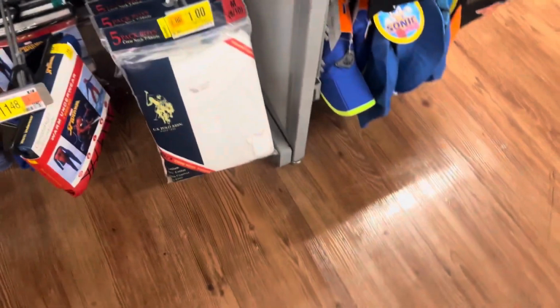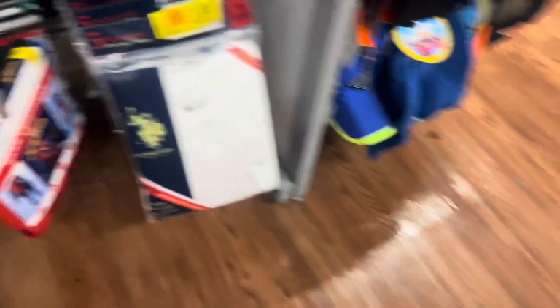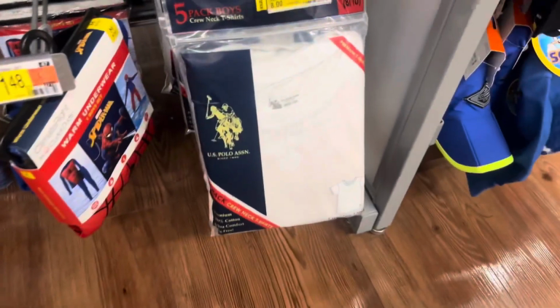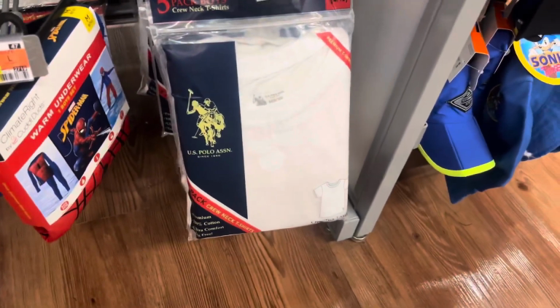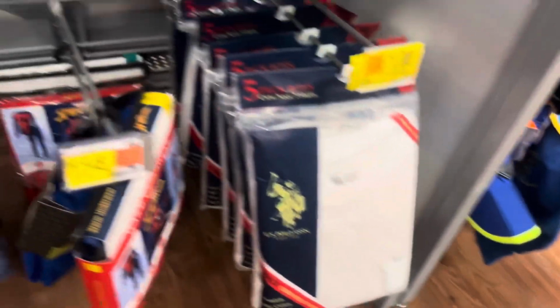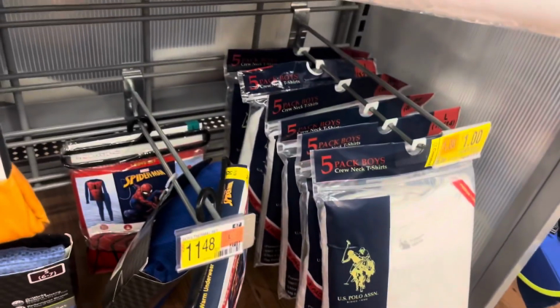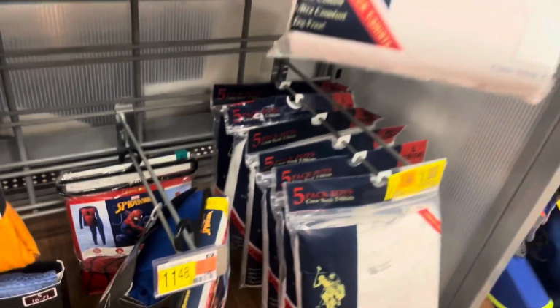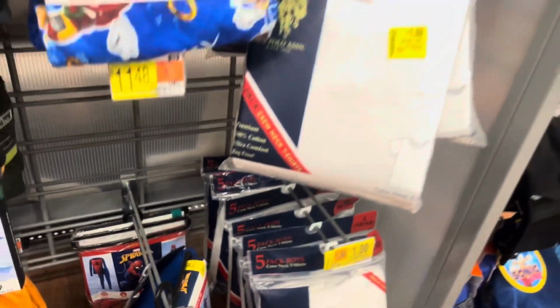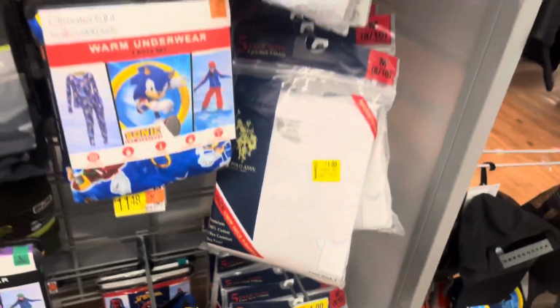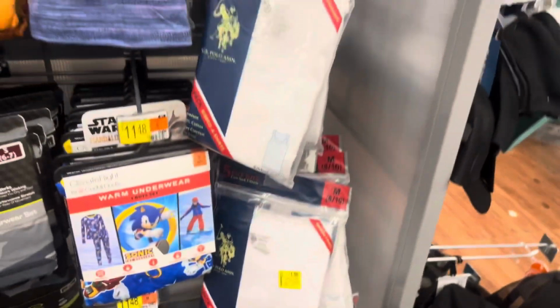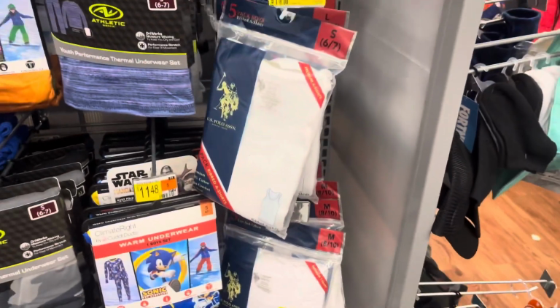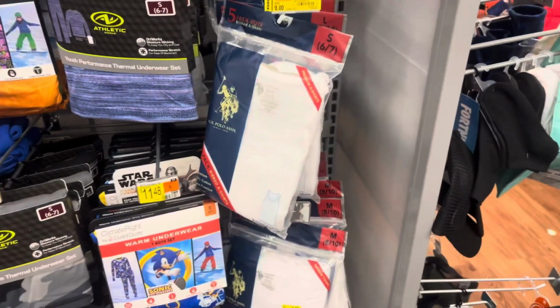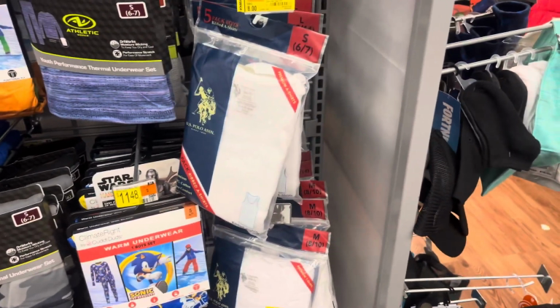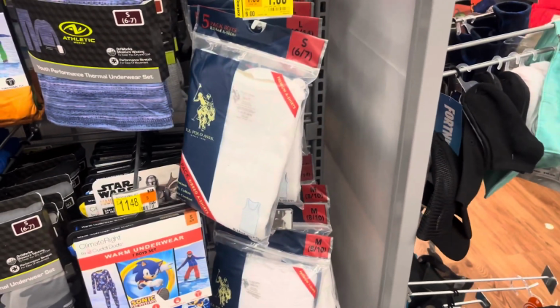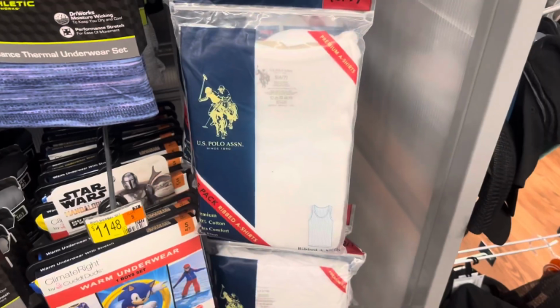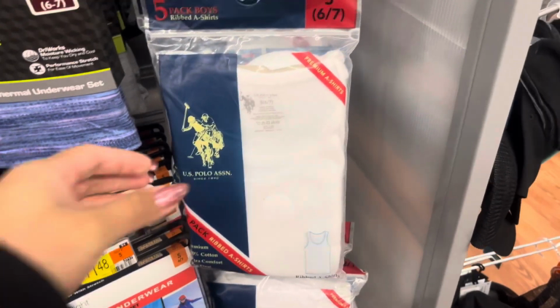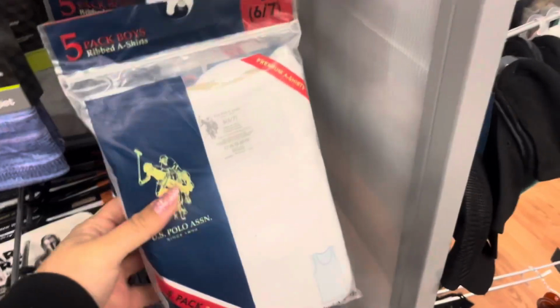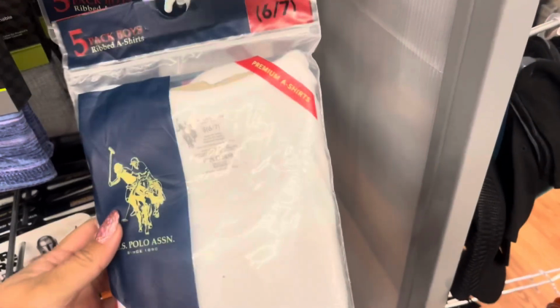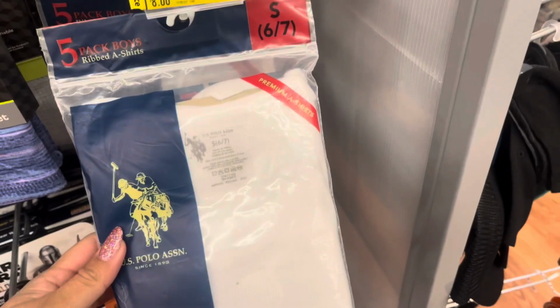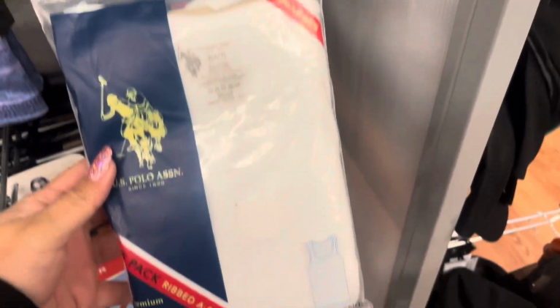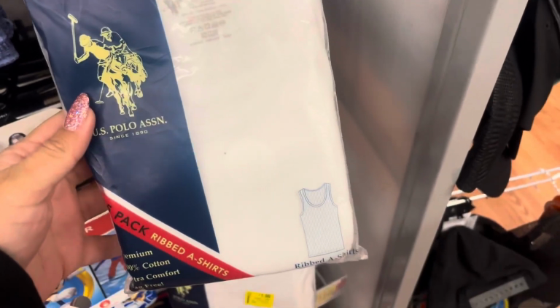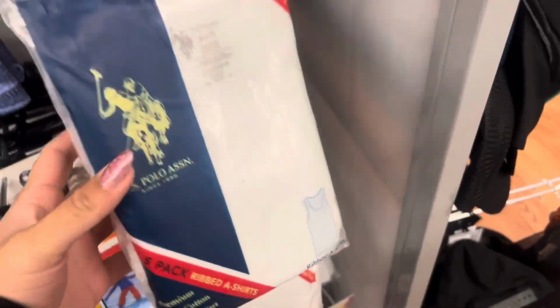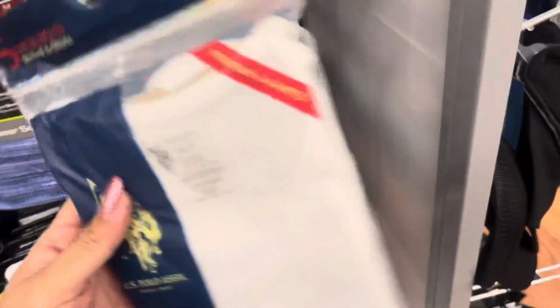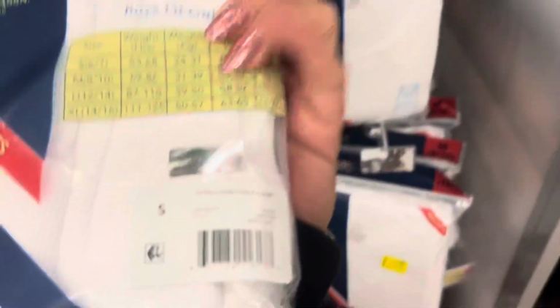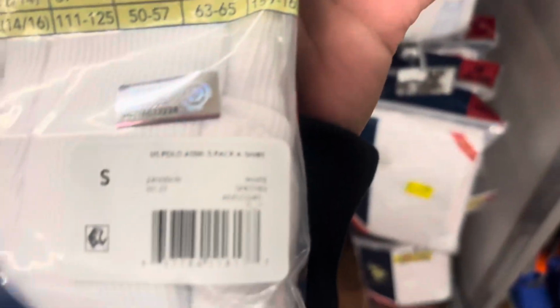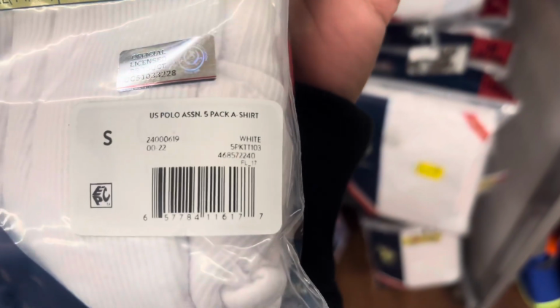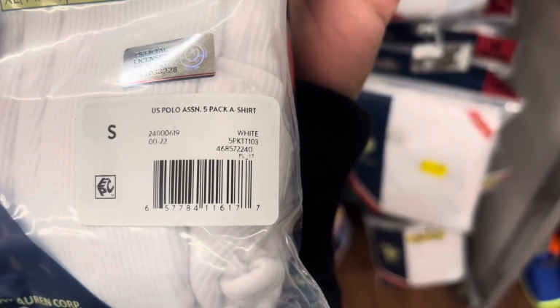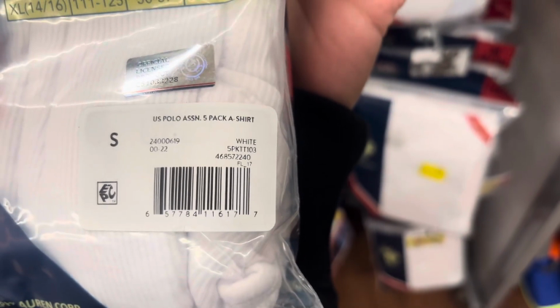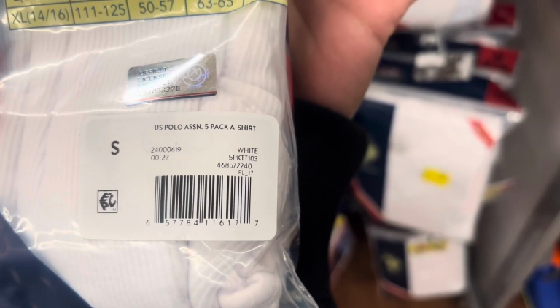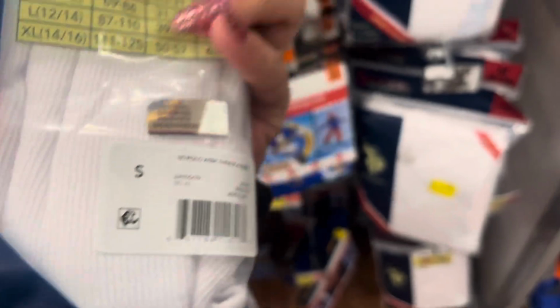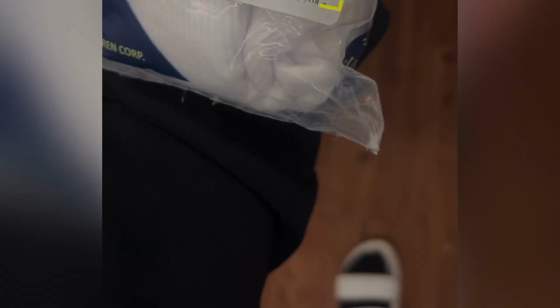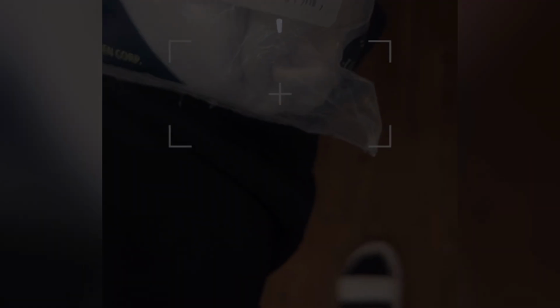They have so many of them. I did end up scanning this size small and this one is scanning to only 50 cents. It's only for size small.